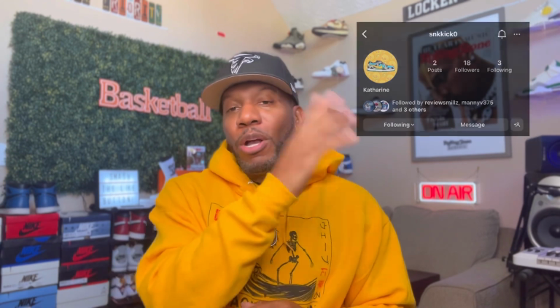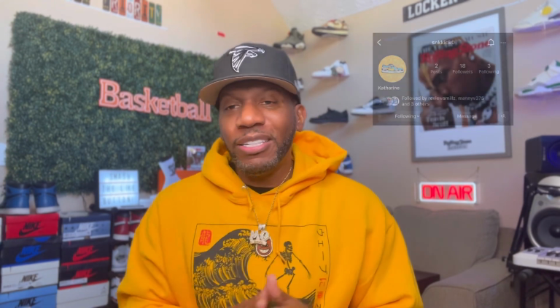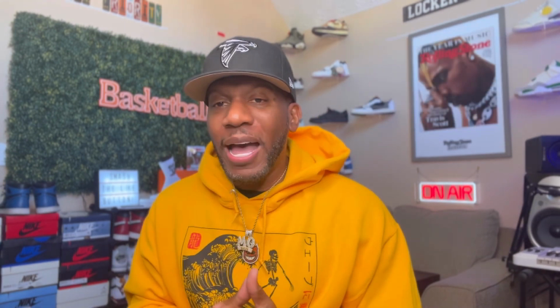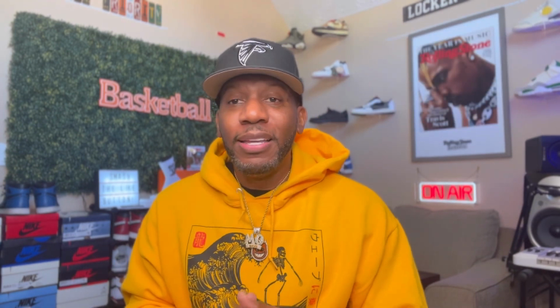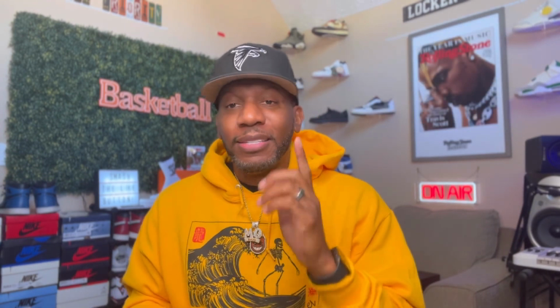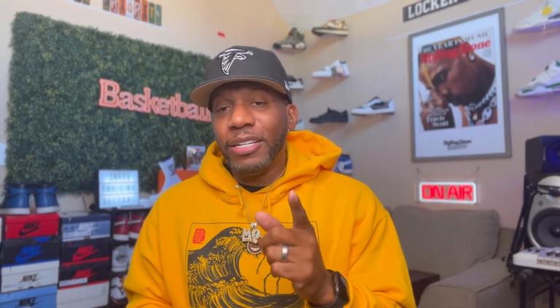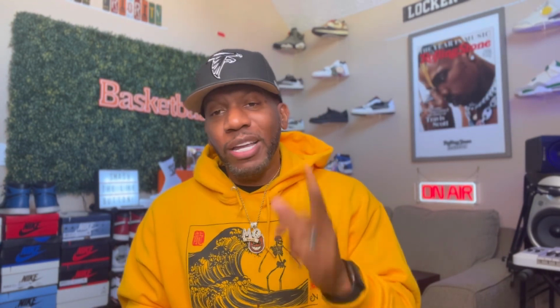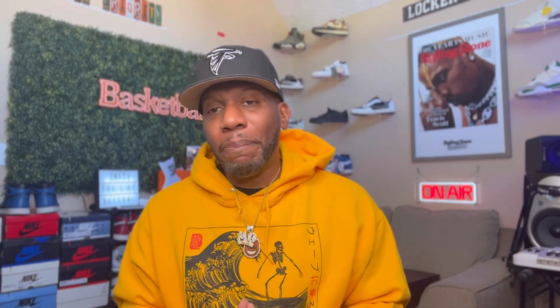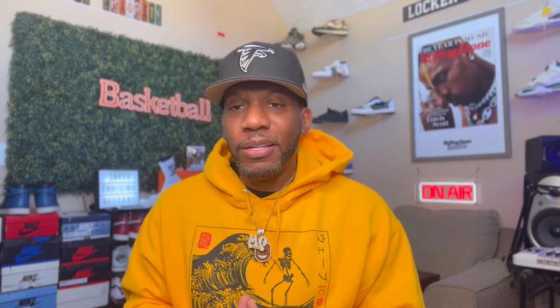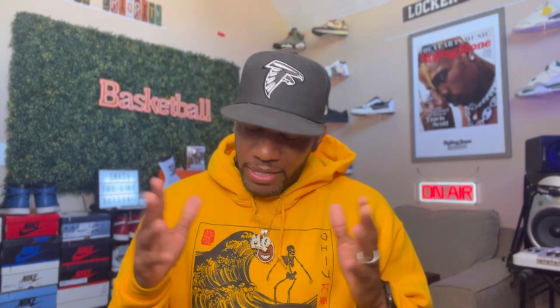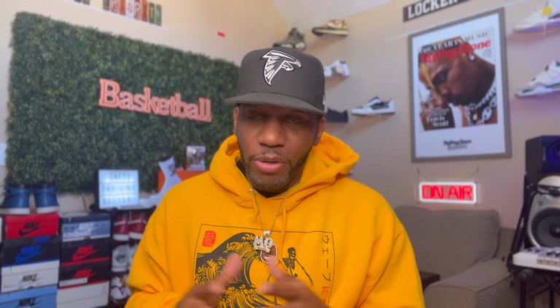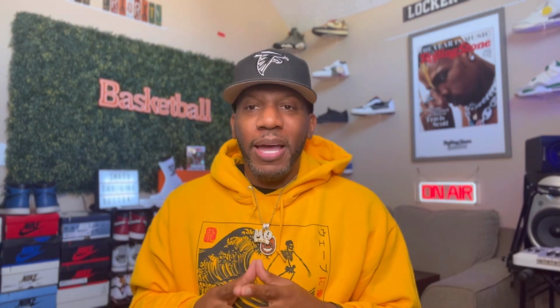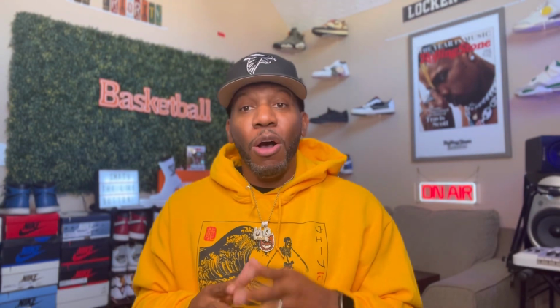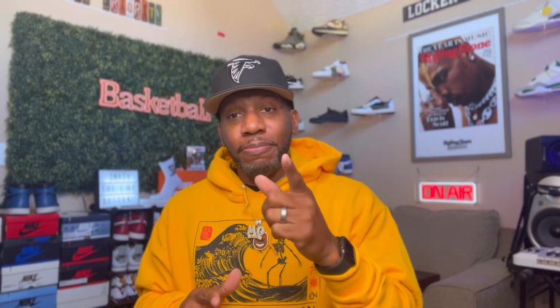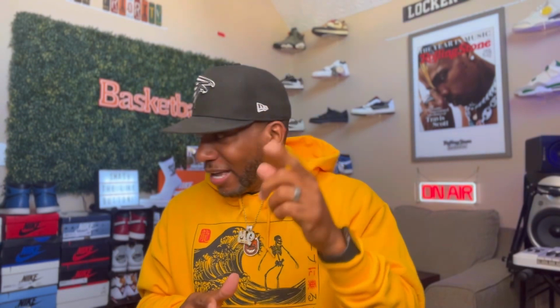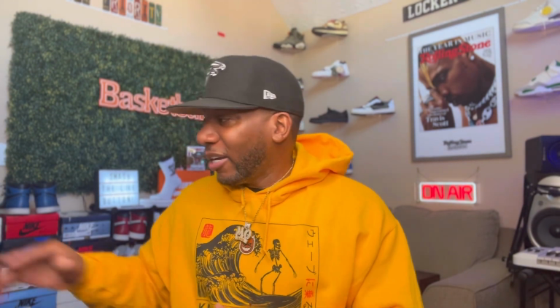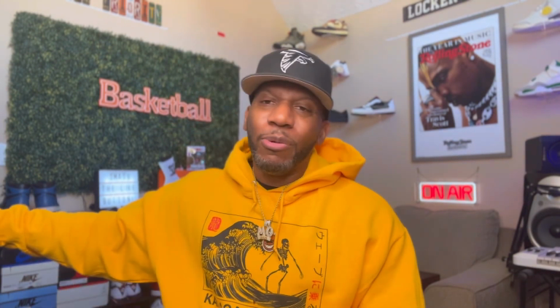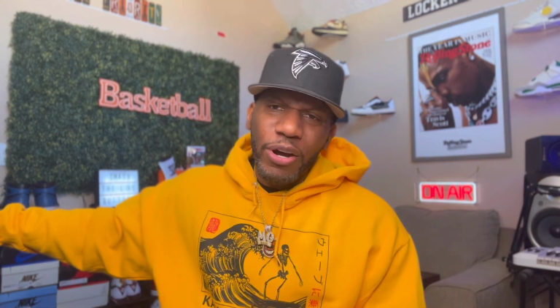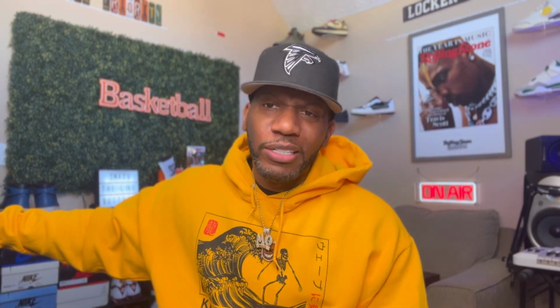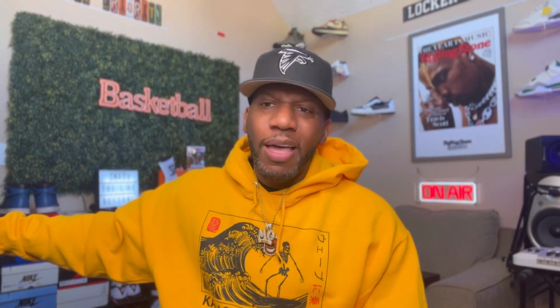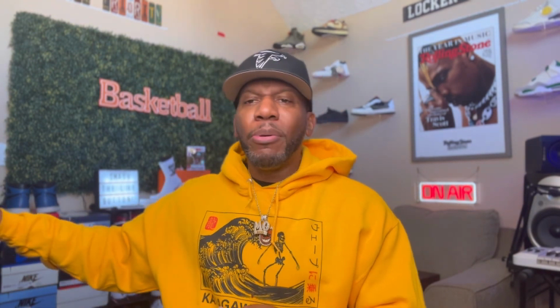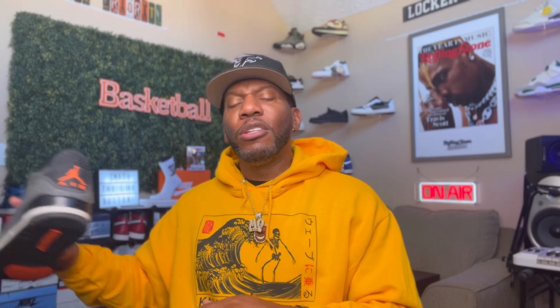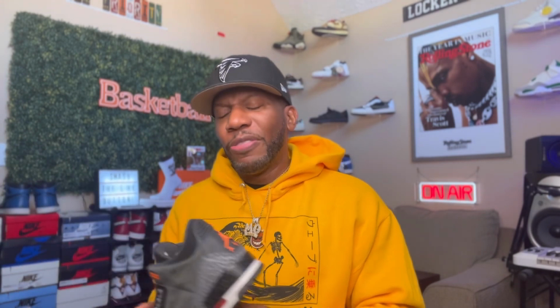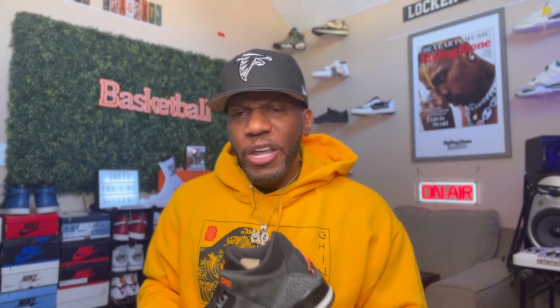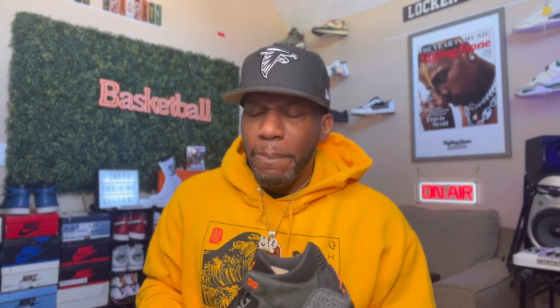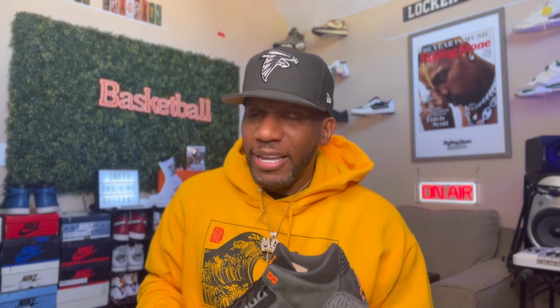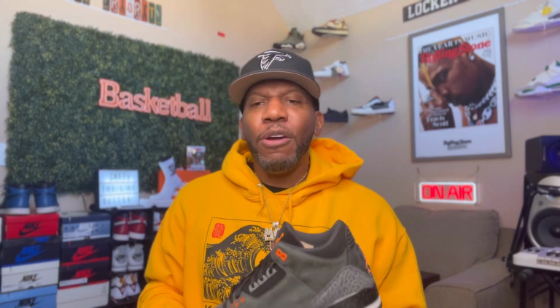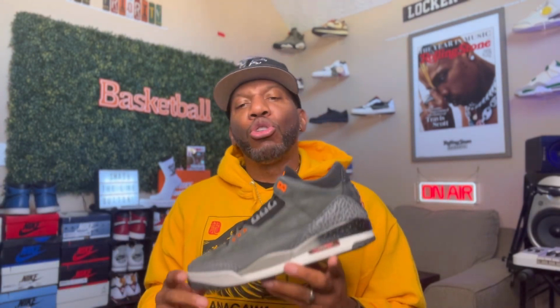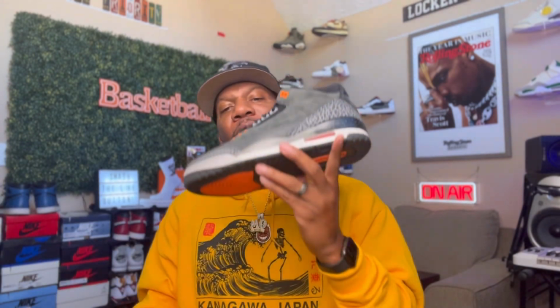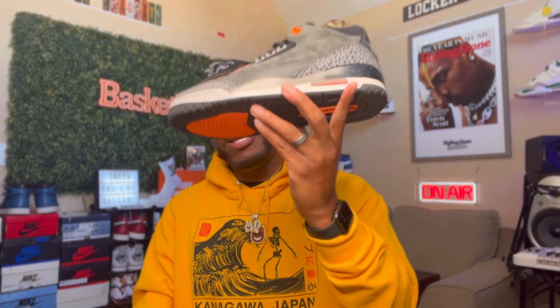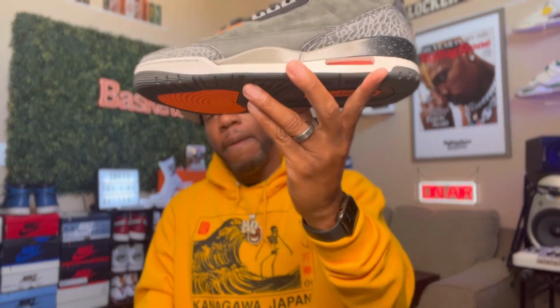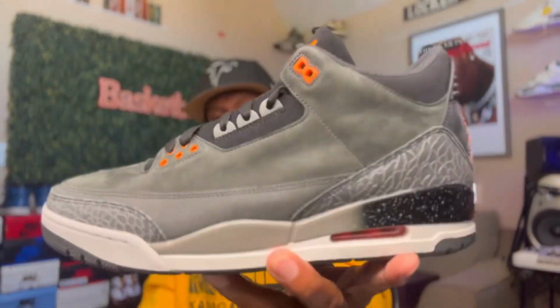We're going to get this on up out of here. Take a look at the shoes, take a look at the box, and then we're going to get on up out of here. Without further ado, I bring to you the Fear Pack Air Jordan 3. Bam!